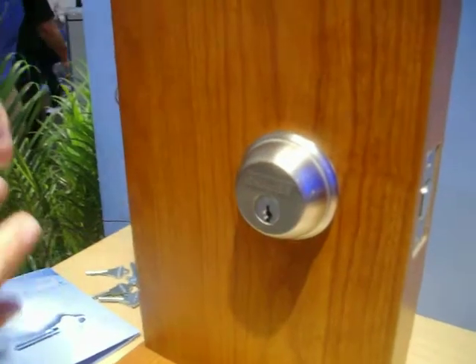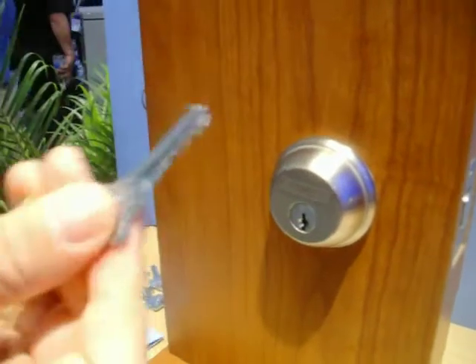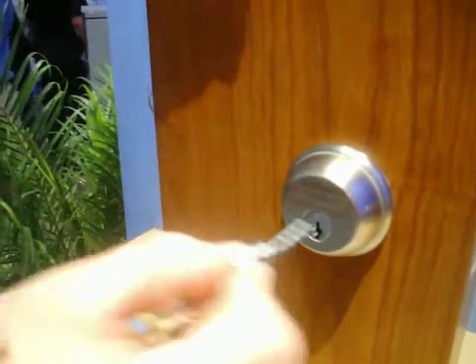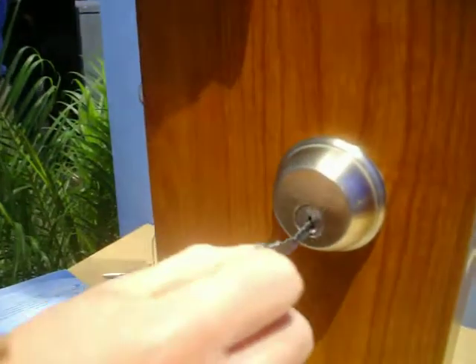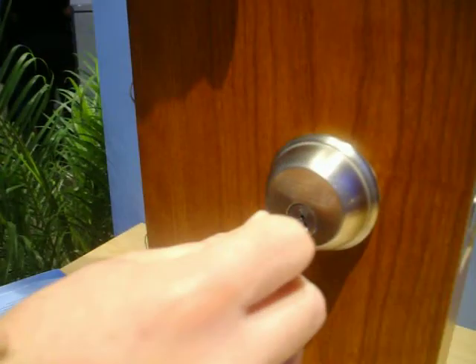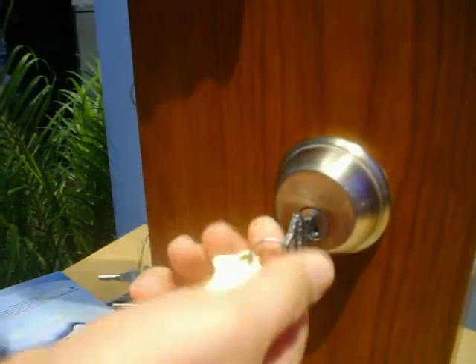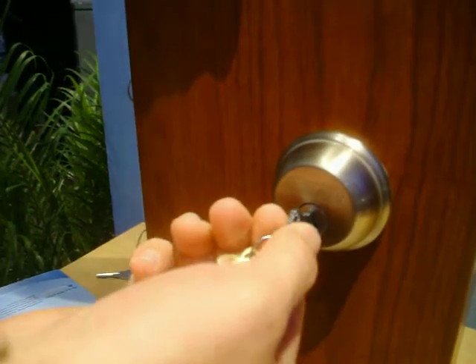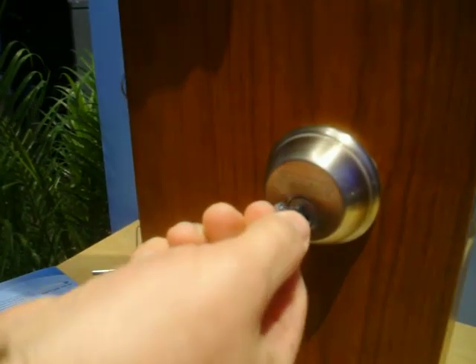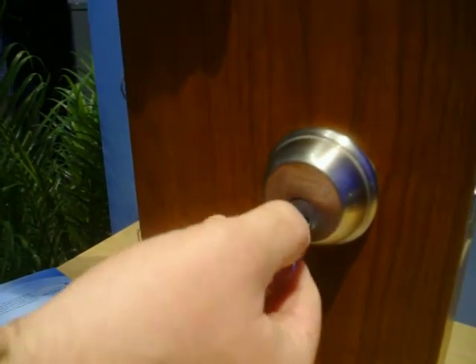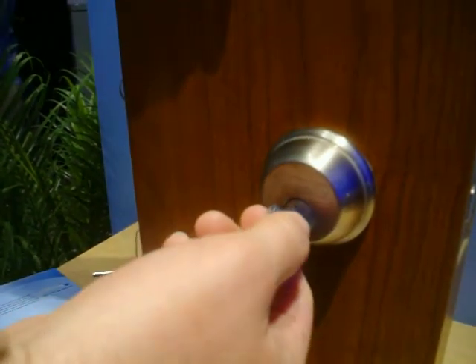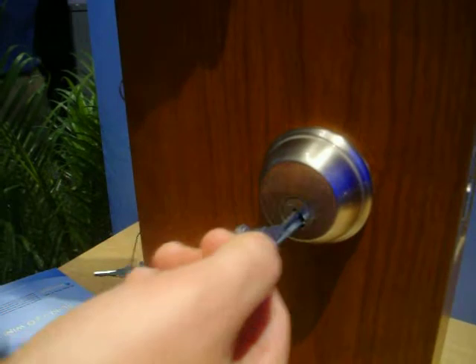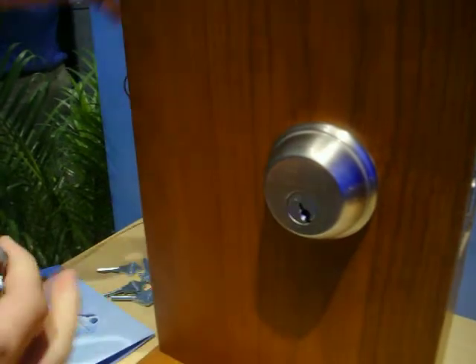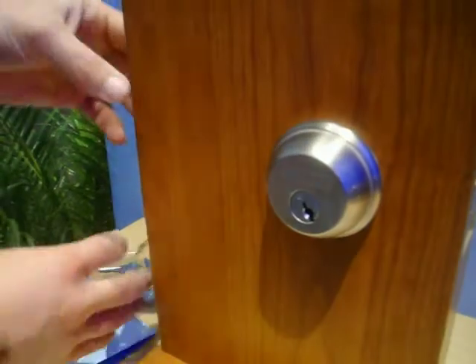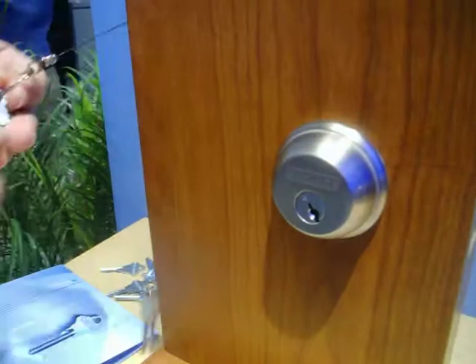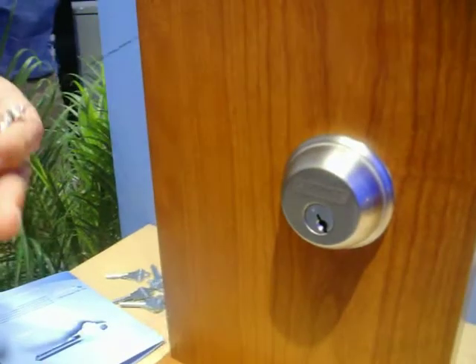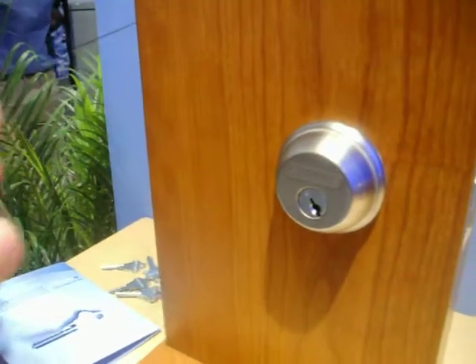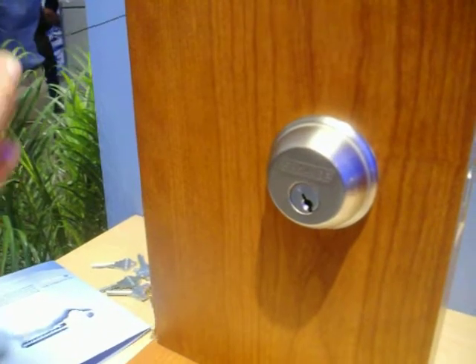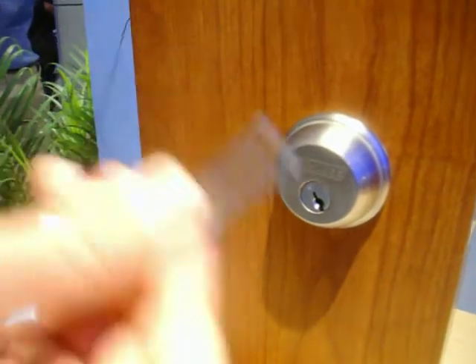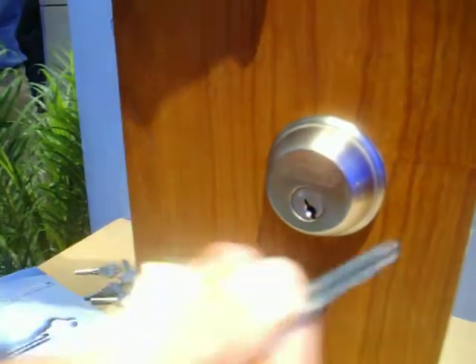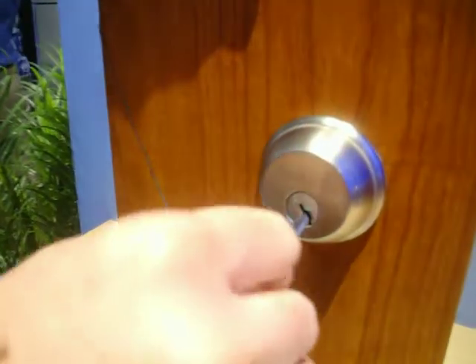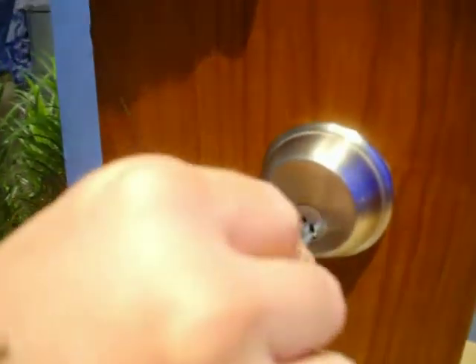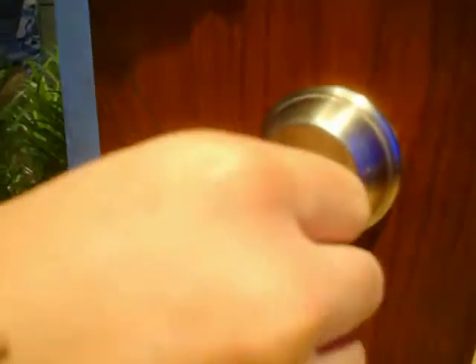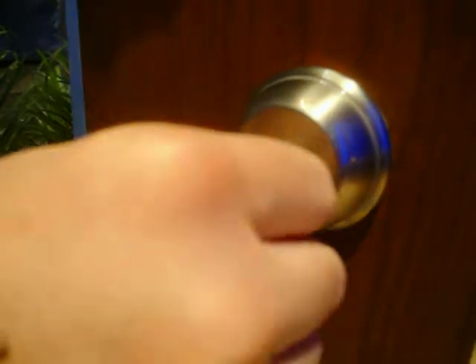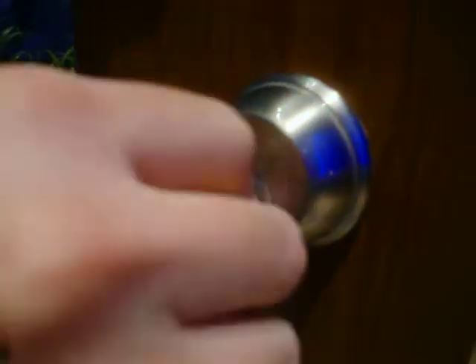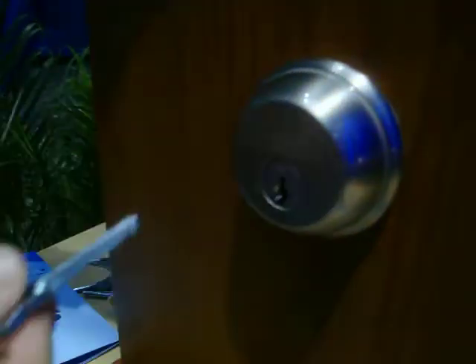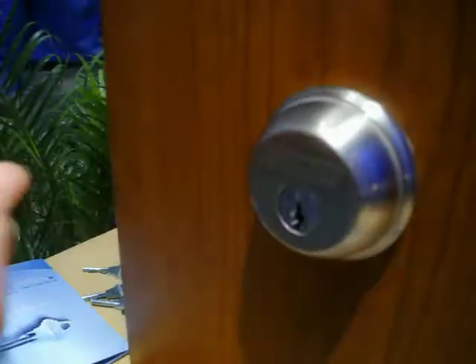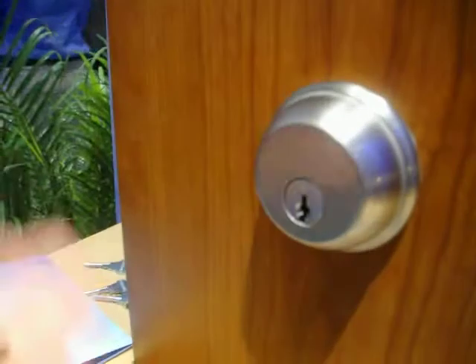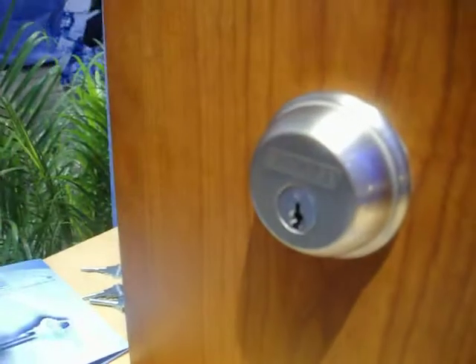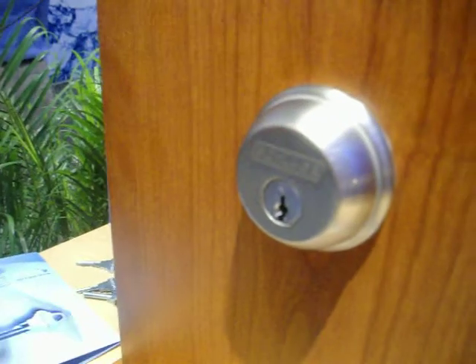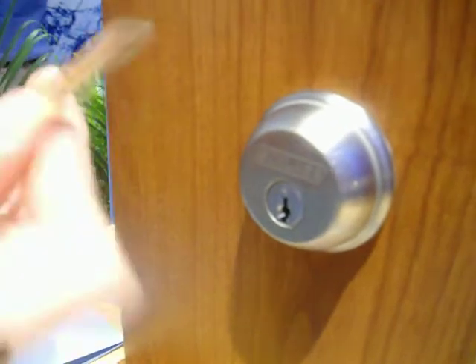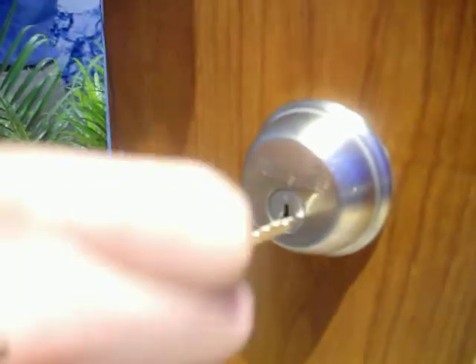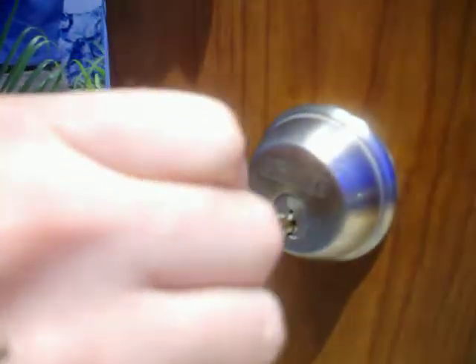You're also going to receive a reset key when you buy the deadbolt. You can take your reset key, turn to 11 o'clock, put any new key in, turn it back to 12 o'clock, and your lock is re-keyed to the new key cut.